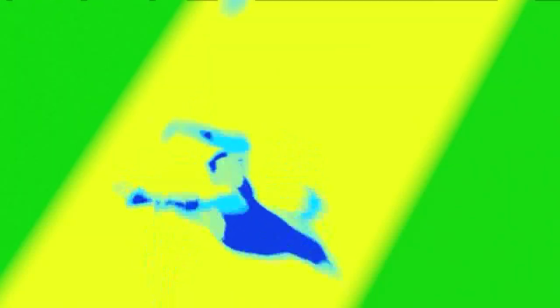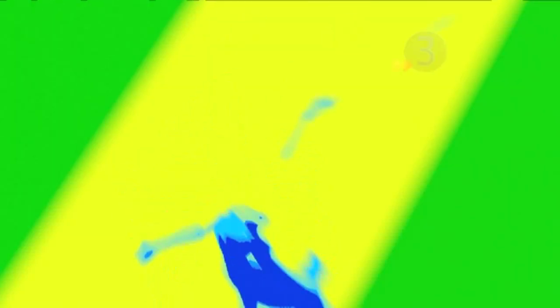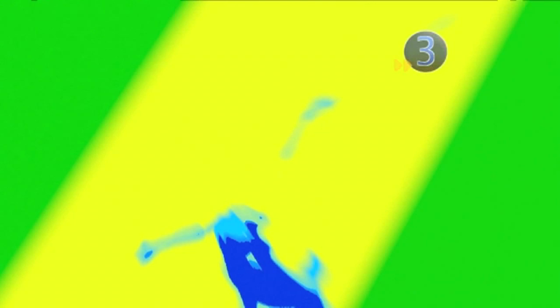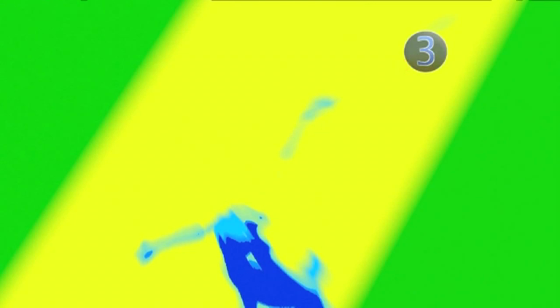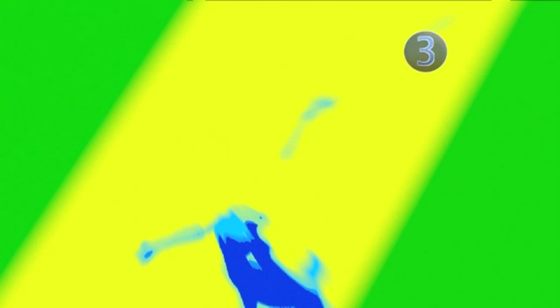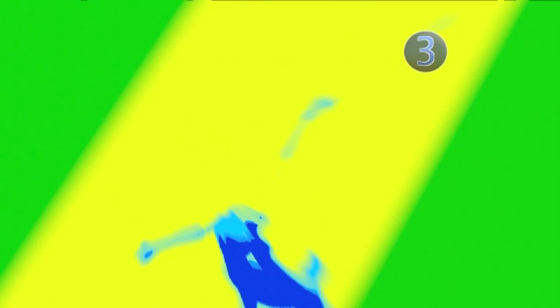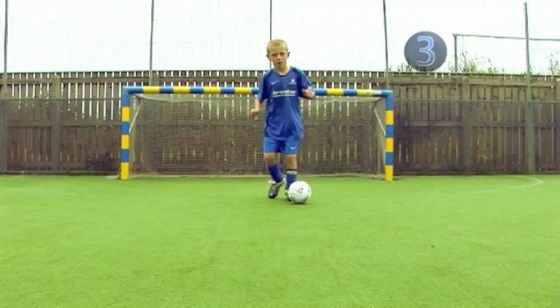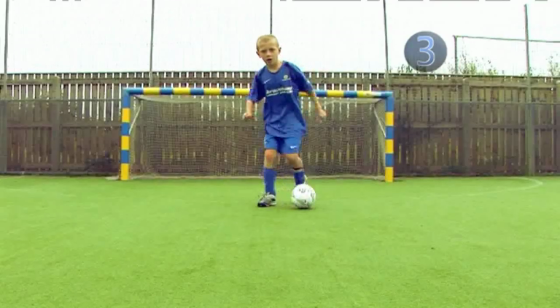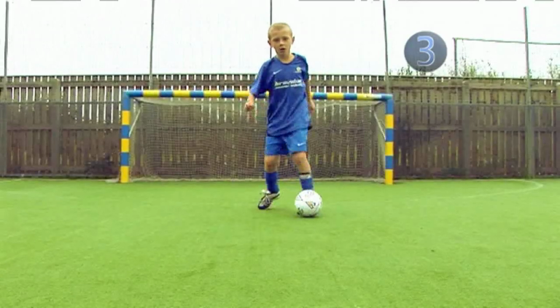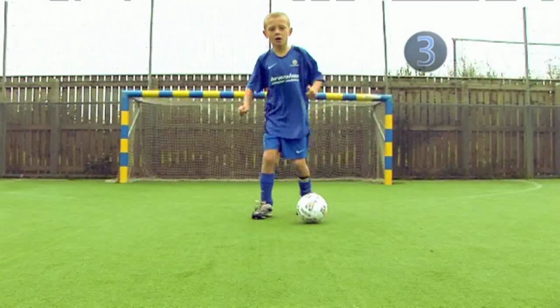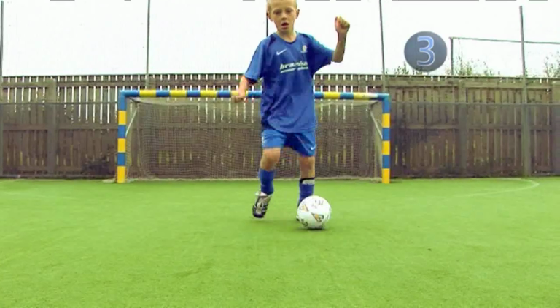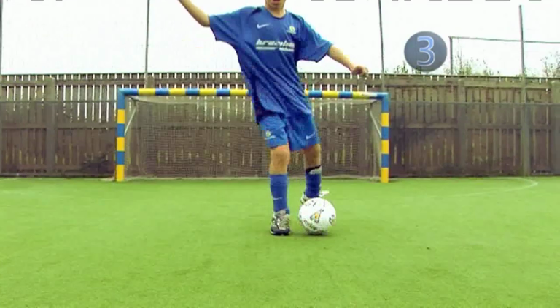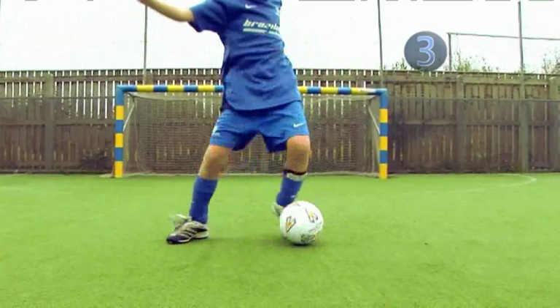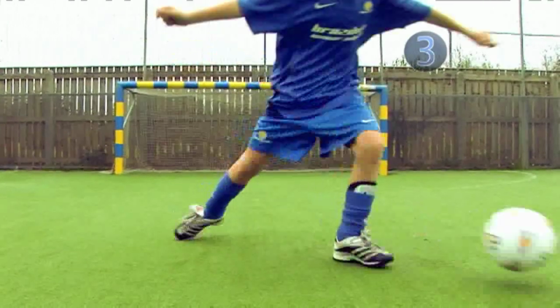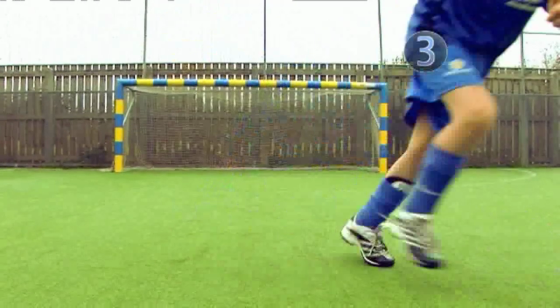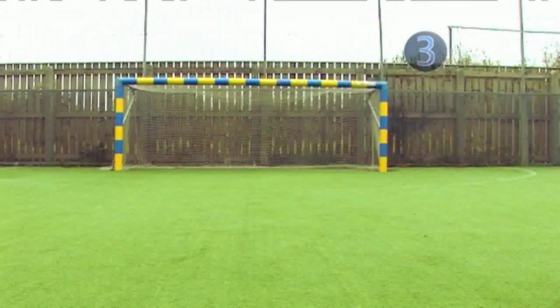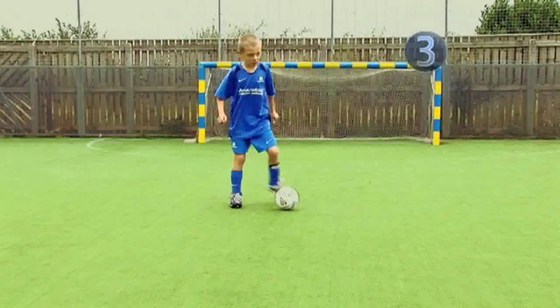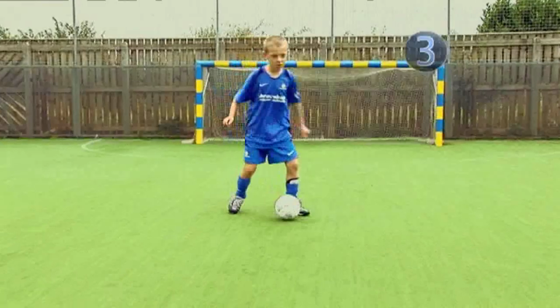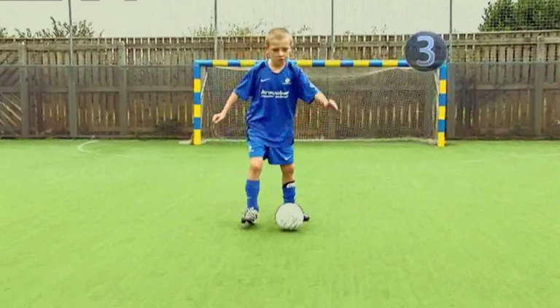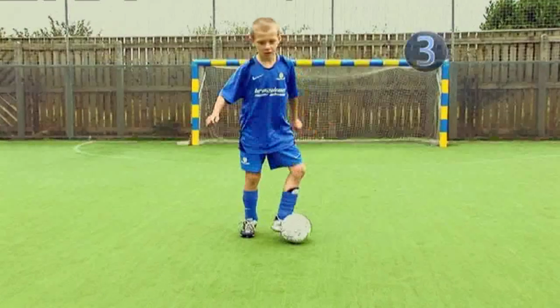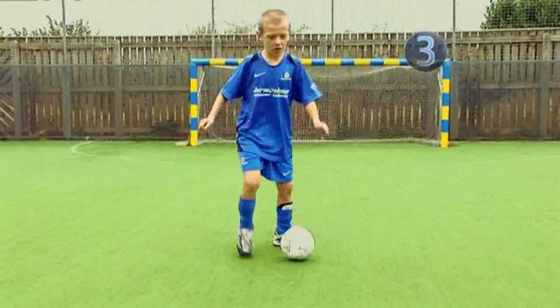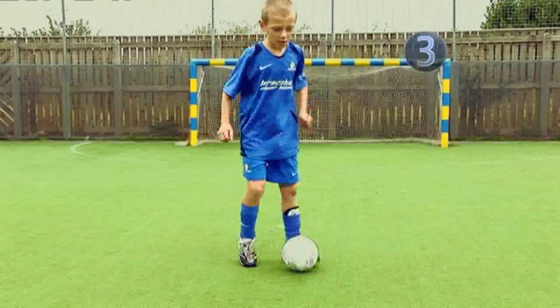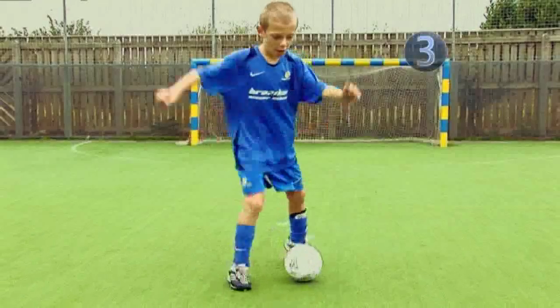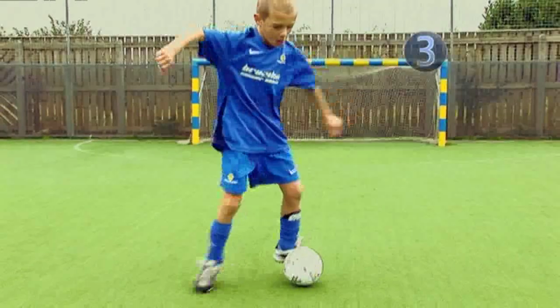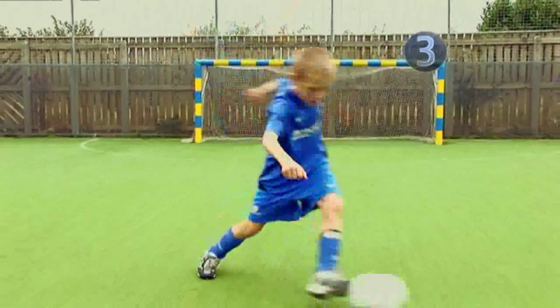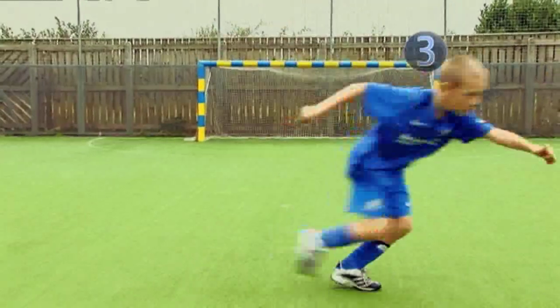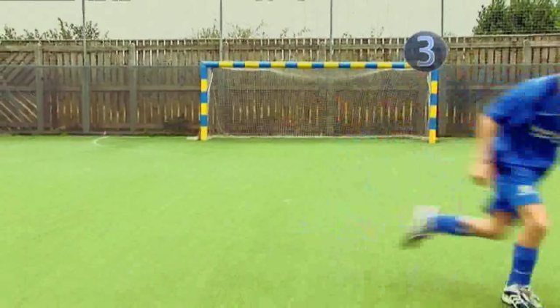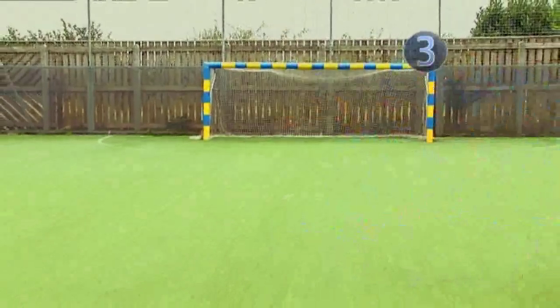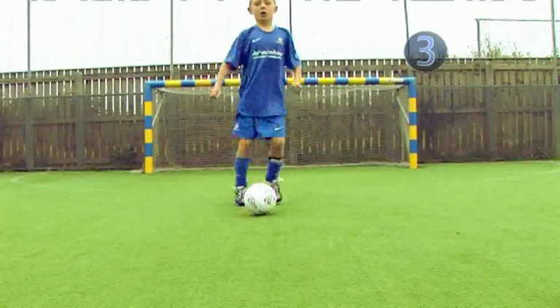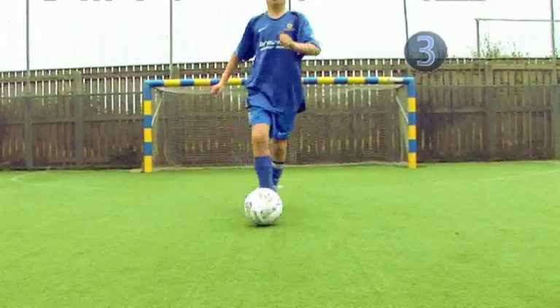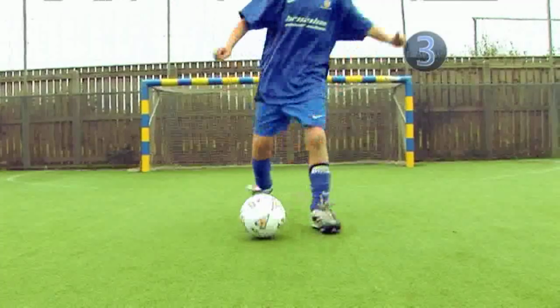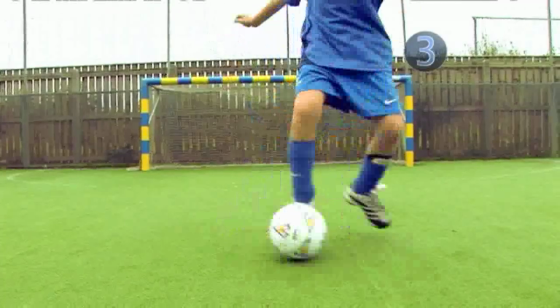Step 3. Now try and do that move when you're running. Imagine that there's a defender in front and use the second touch to push the ball around him.